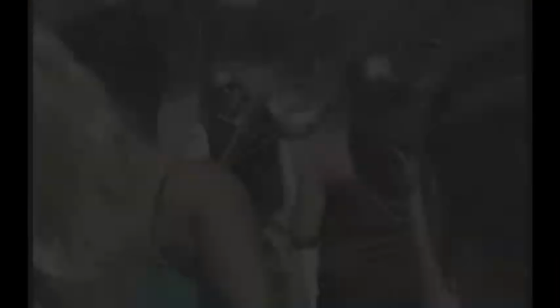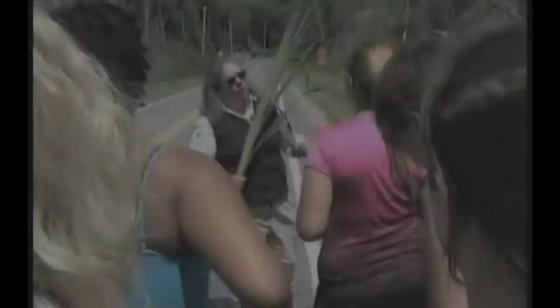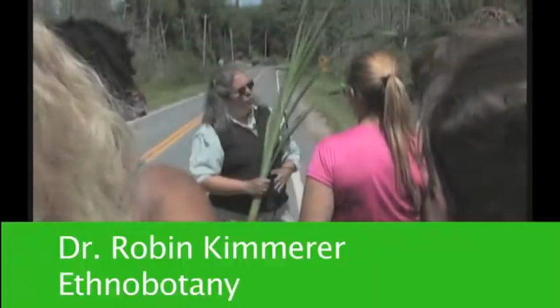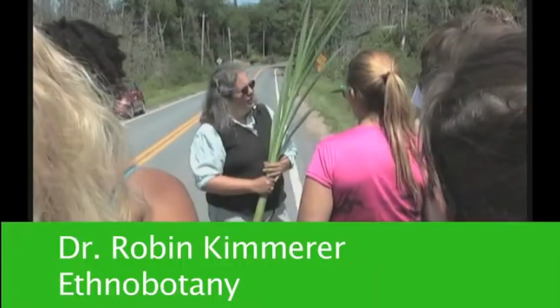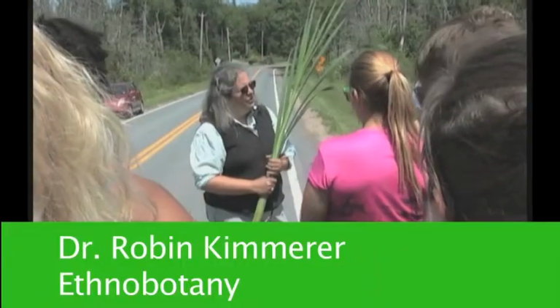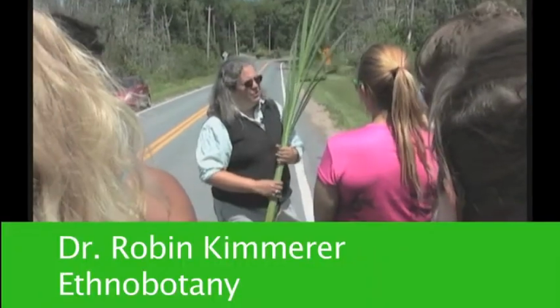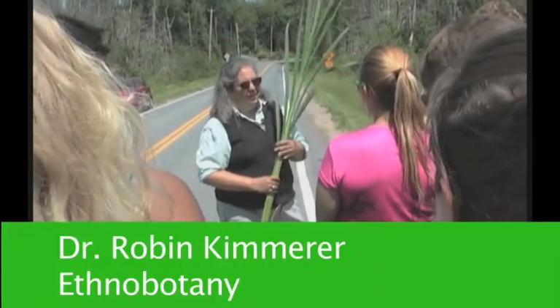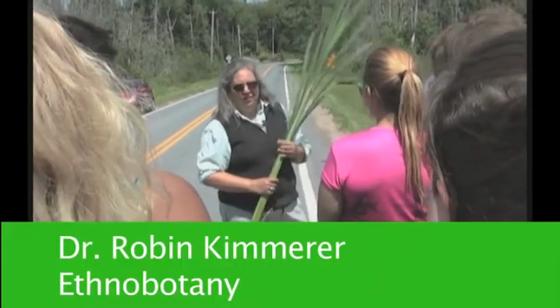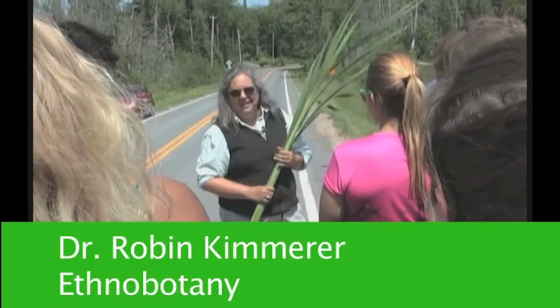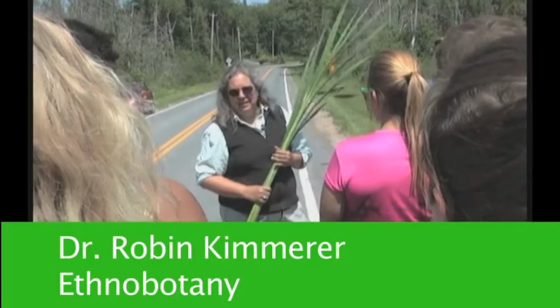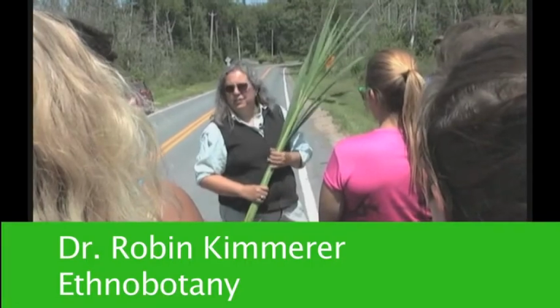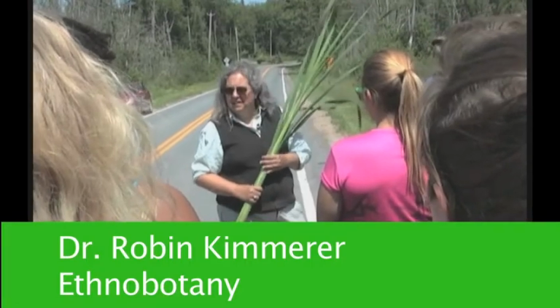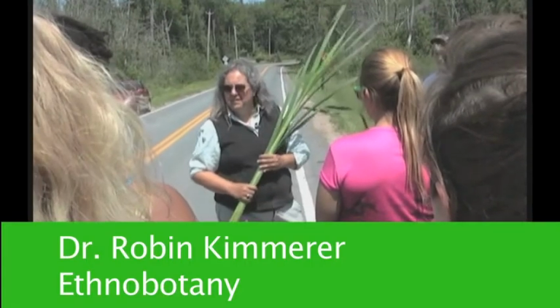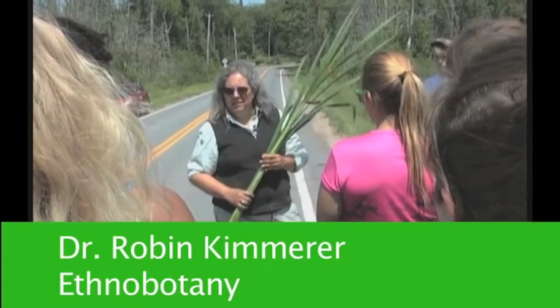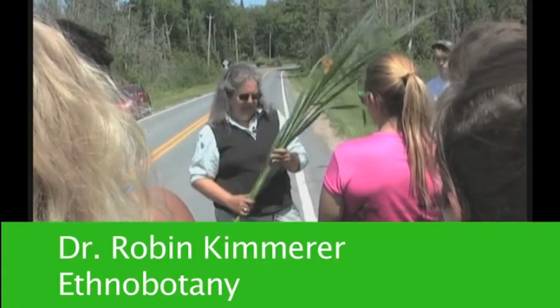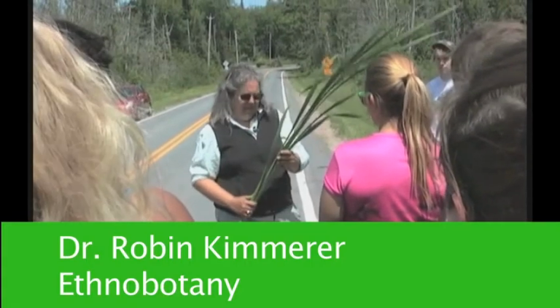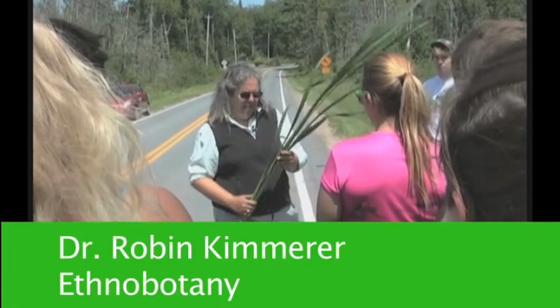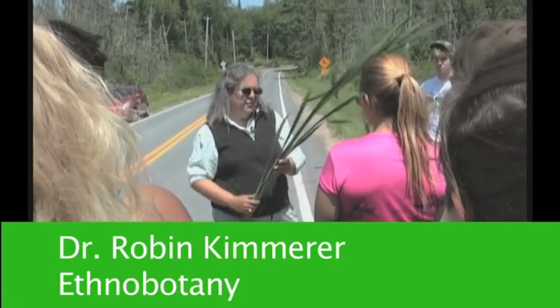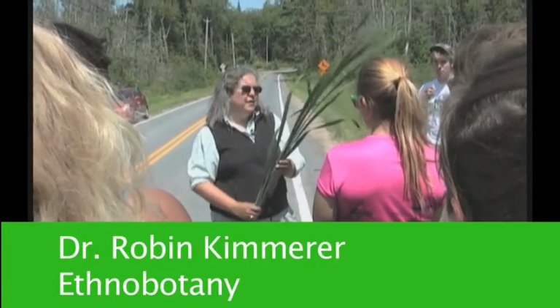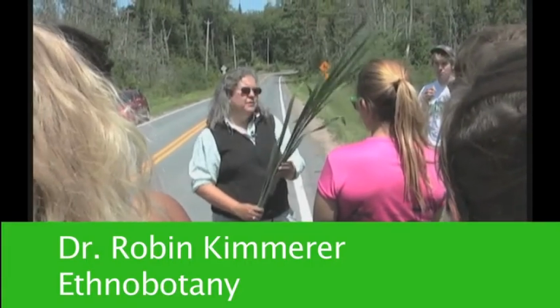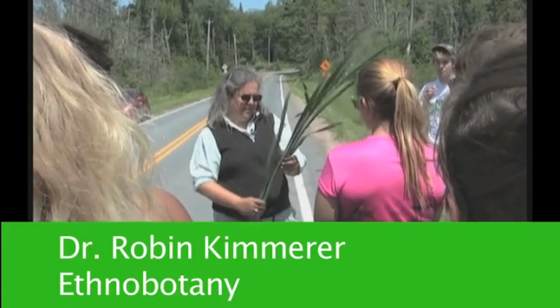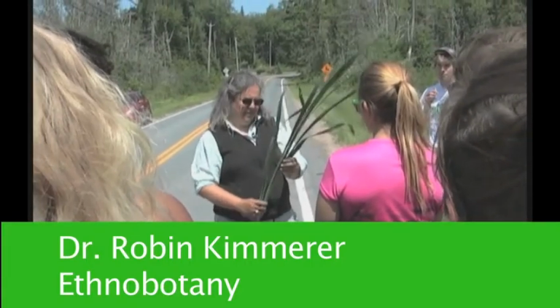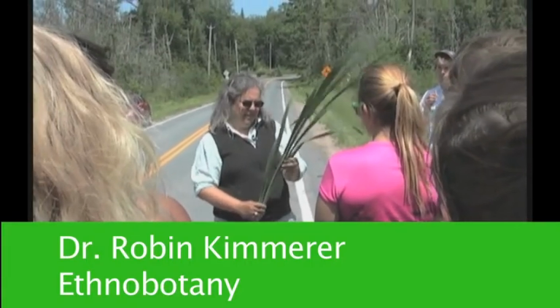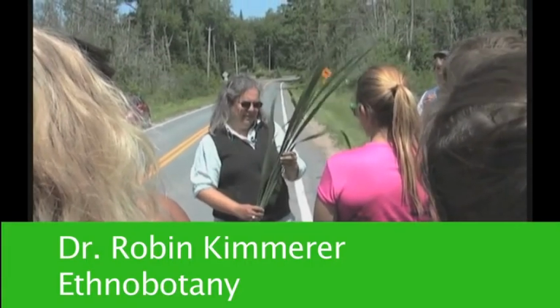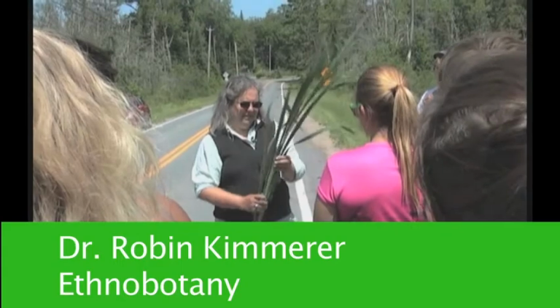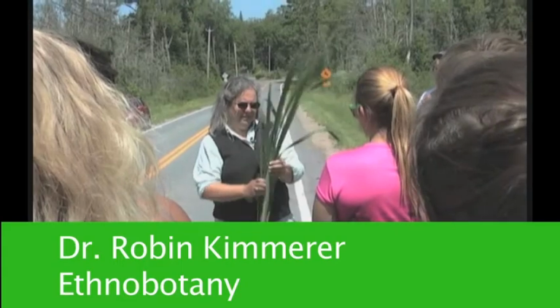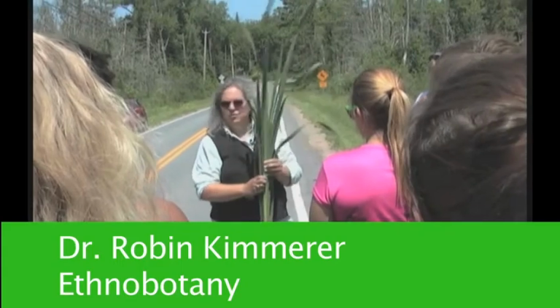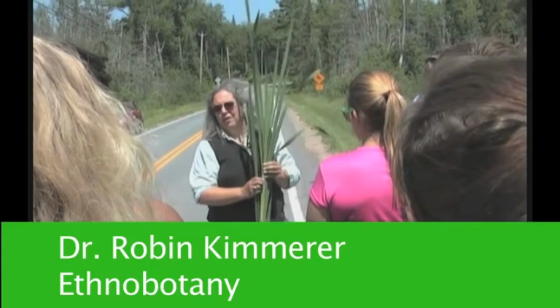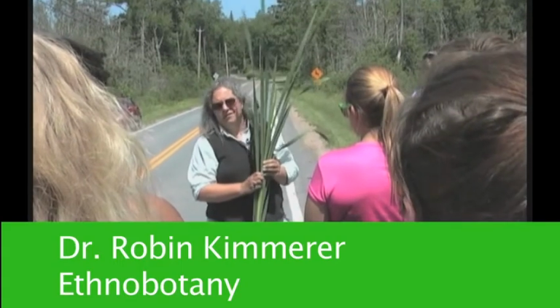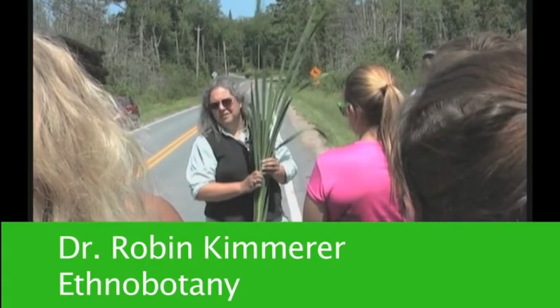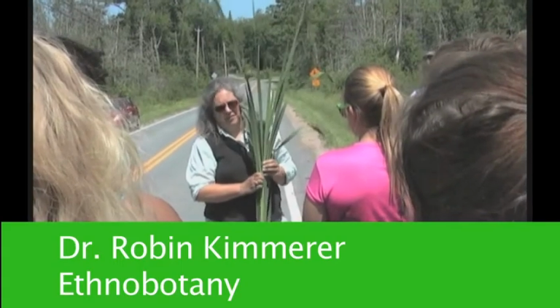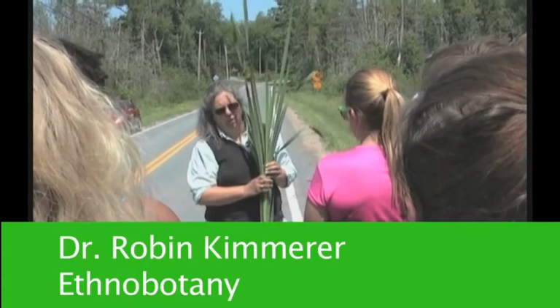We are here to gather cattails and we're going to need lots of them, because there's a way in which you can think of the cattail as the supermarket of the swamp.